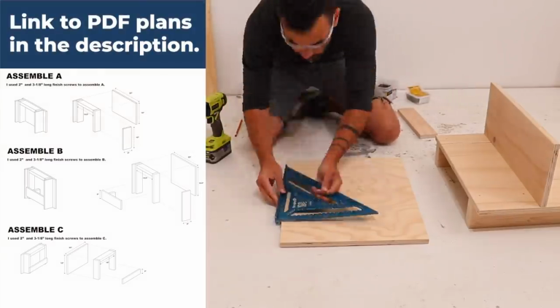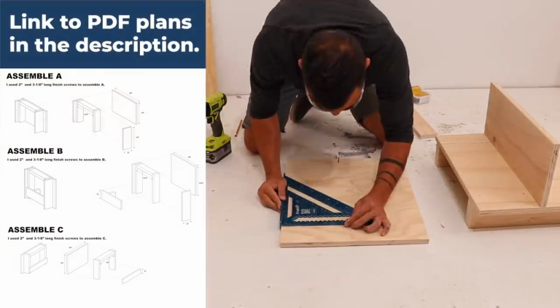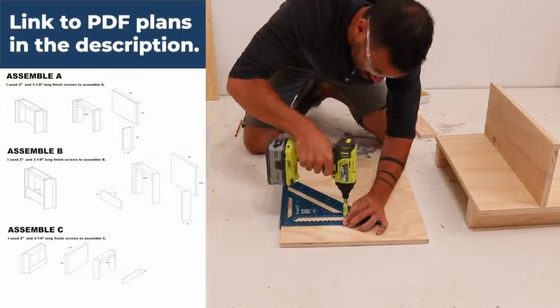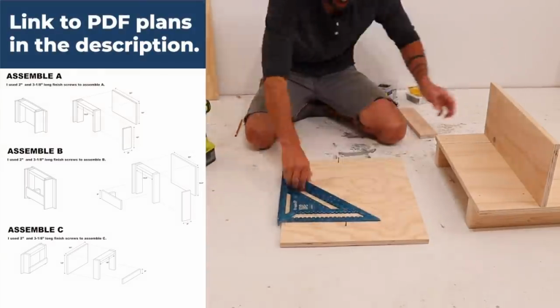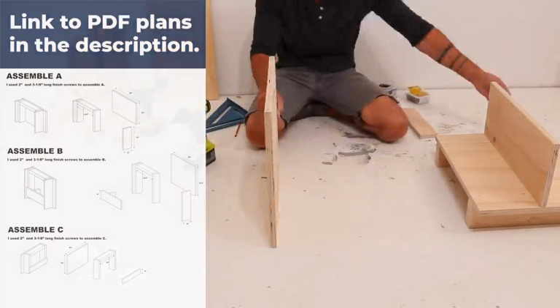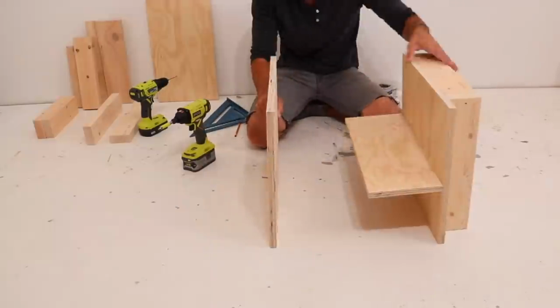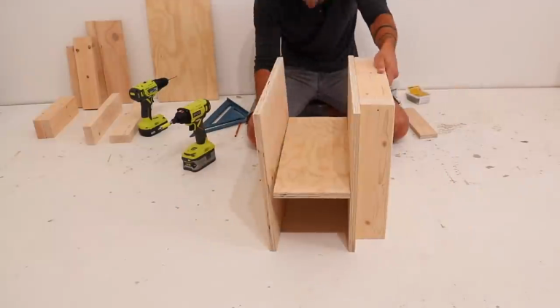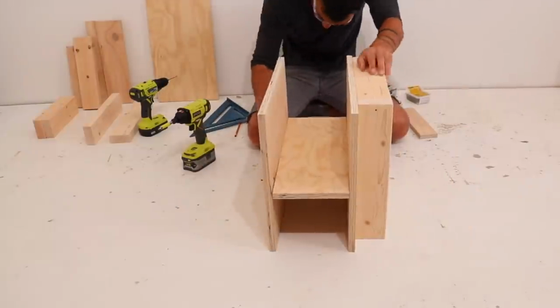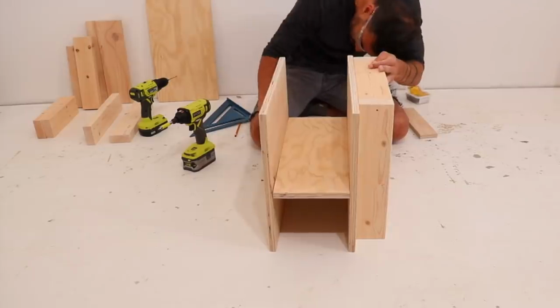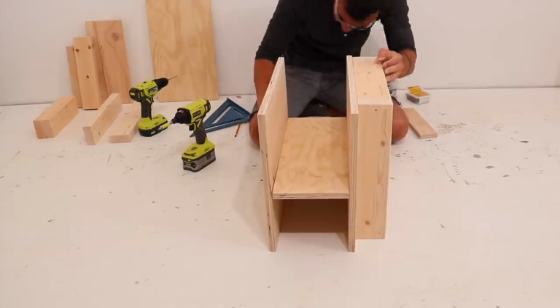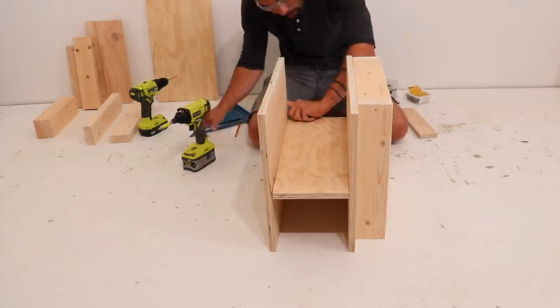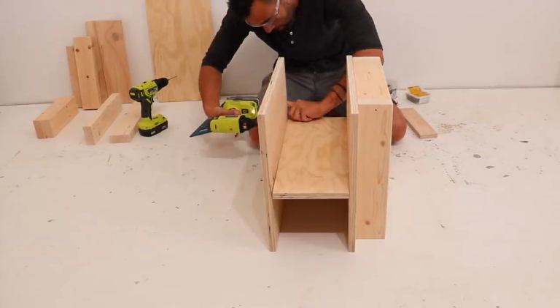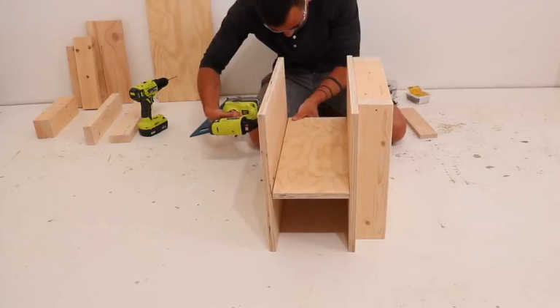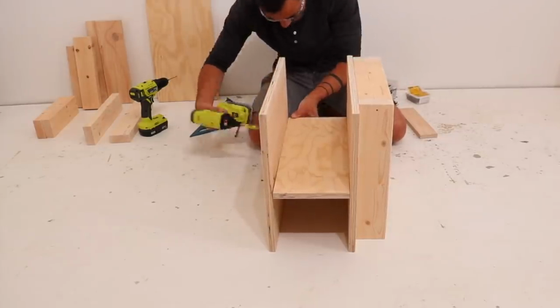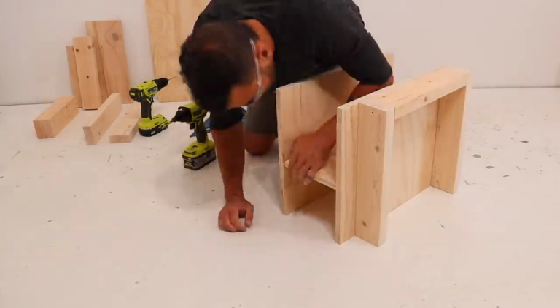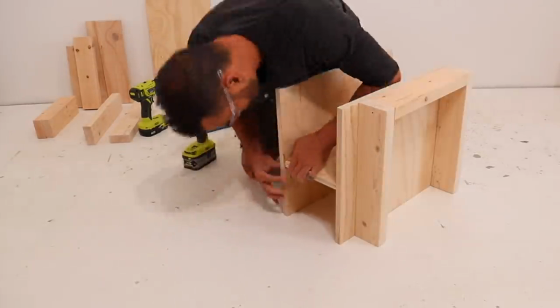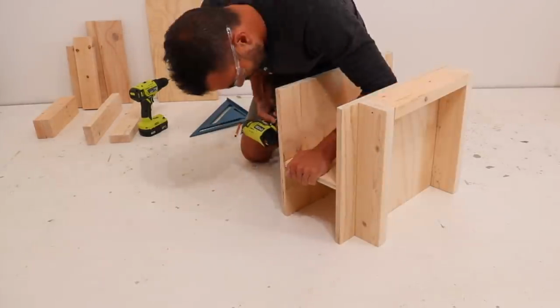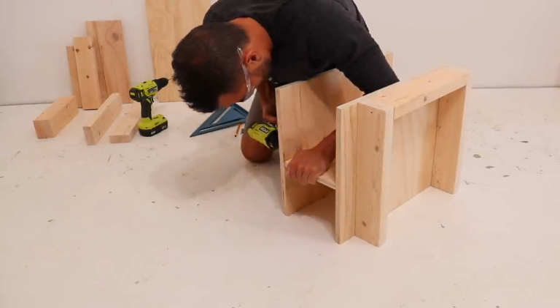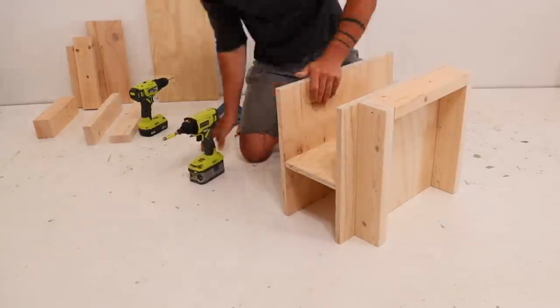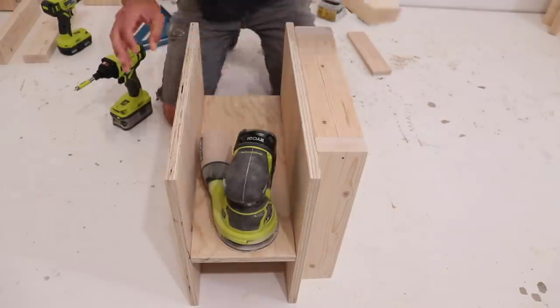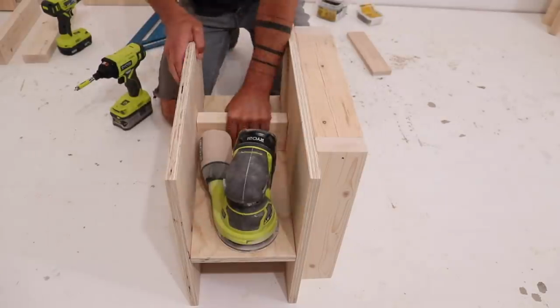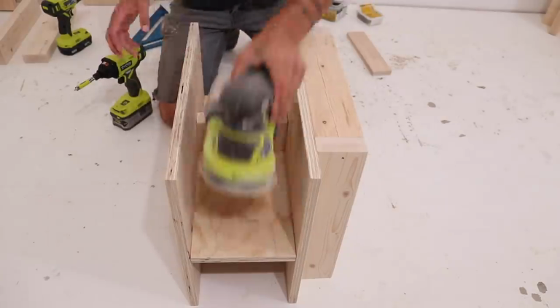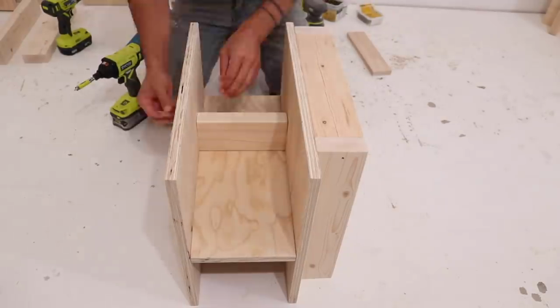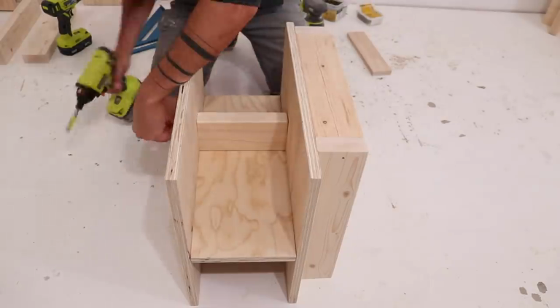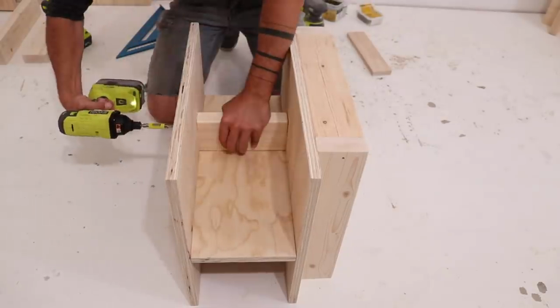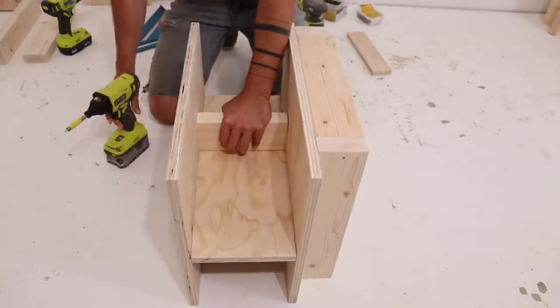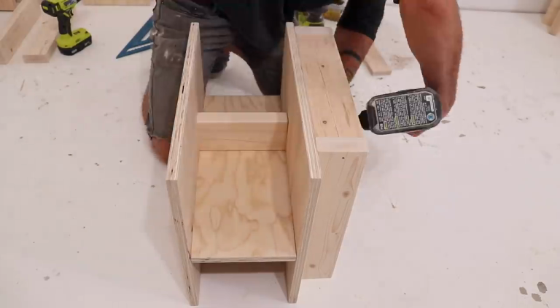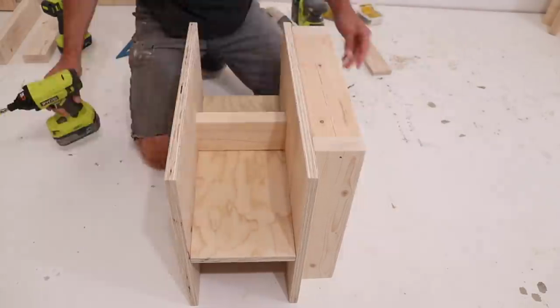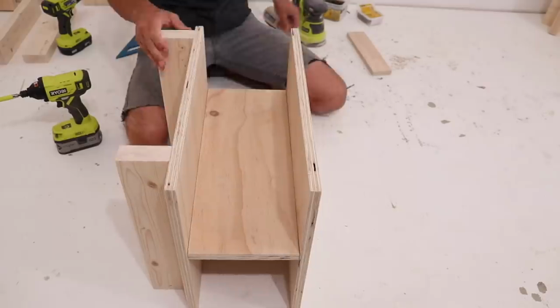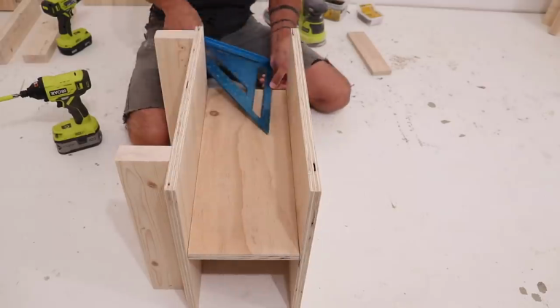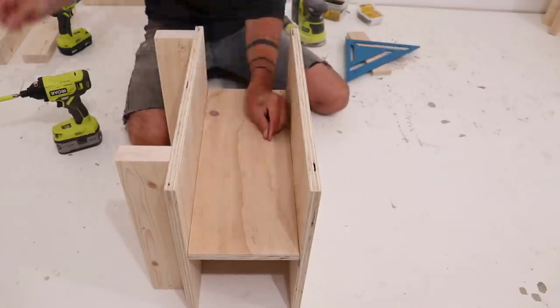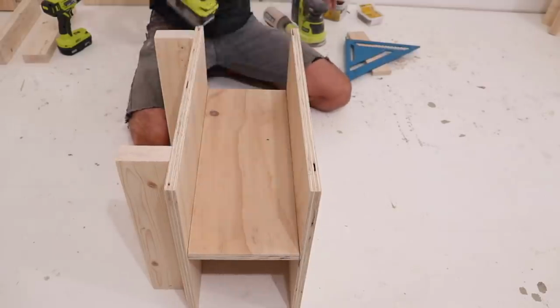This piece of plywood is going to serve as a shelf that separates the space between my angle grinder and my orbital sander. It's plenty strong as is with the plywood-to-plywood connections, but I added in another short piece of 2x4 just to reinforce it.